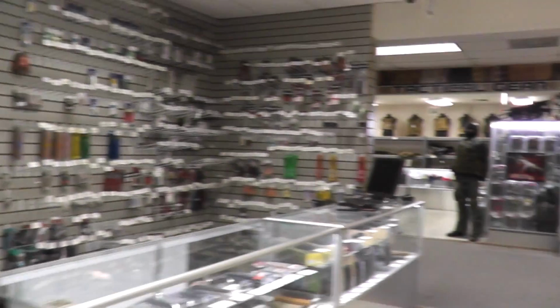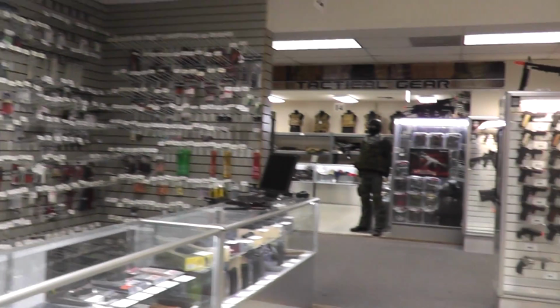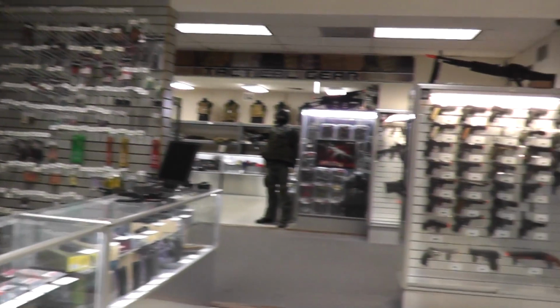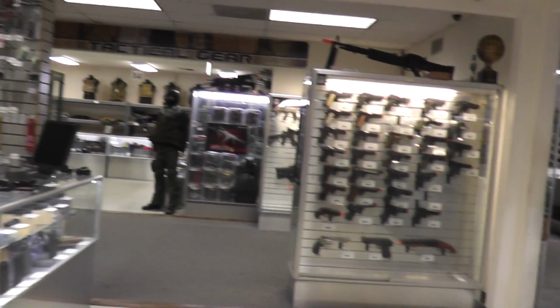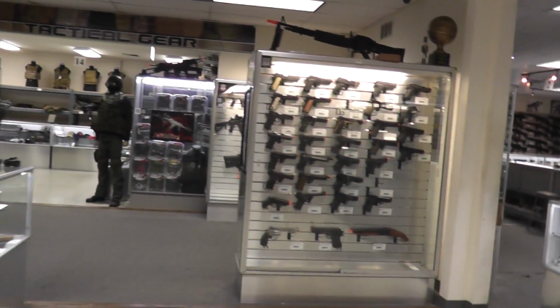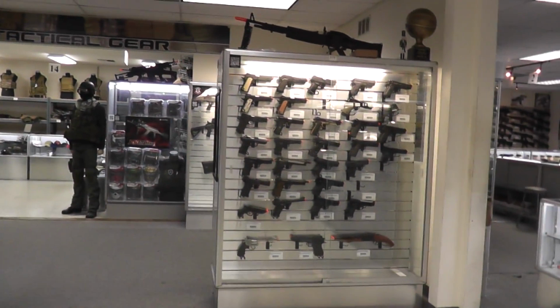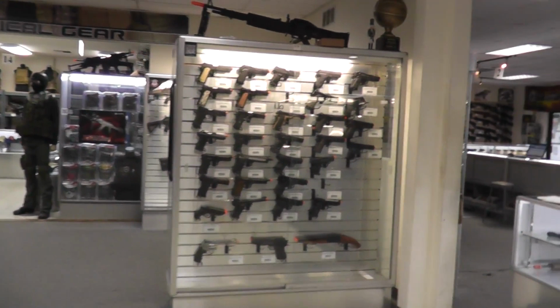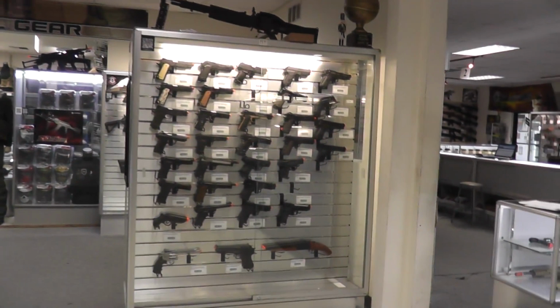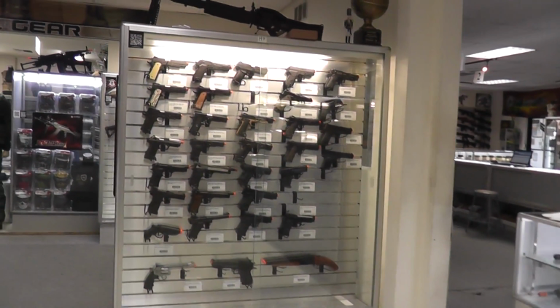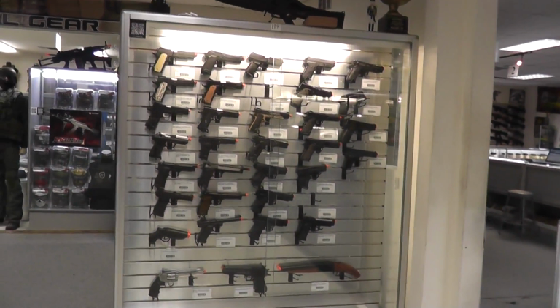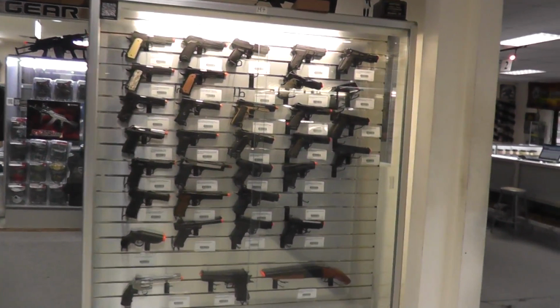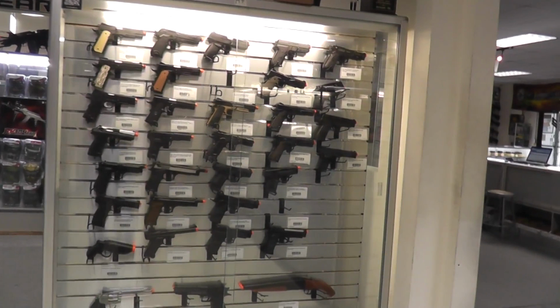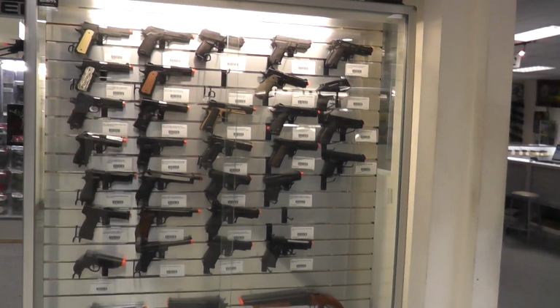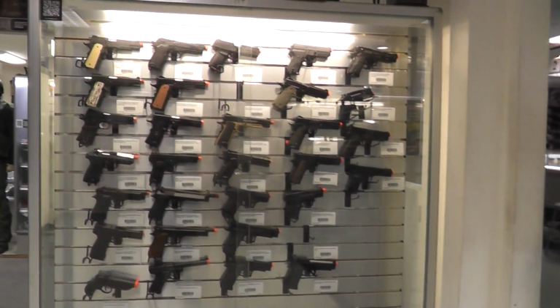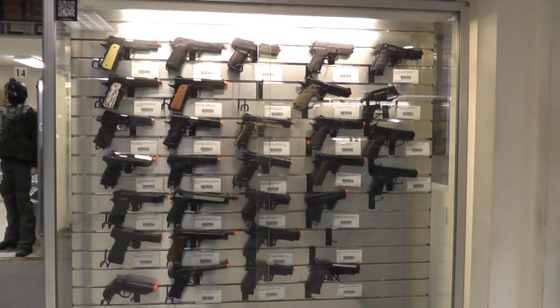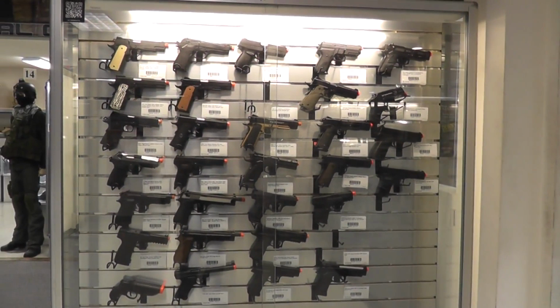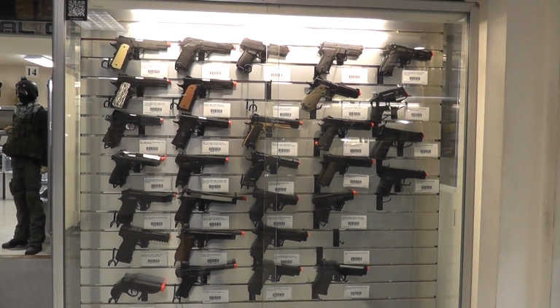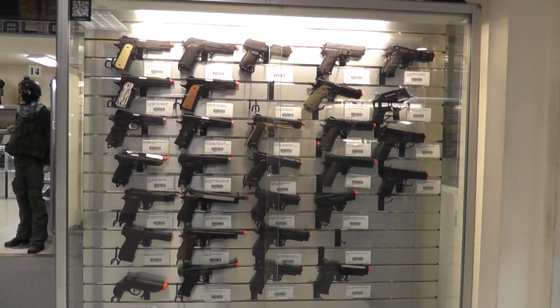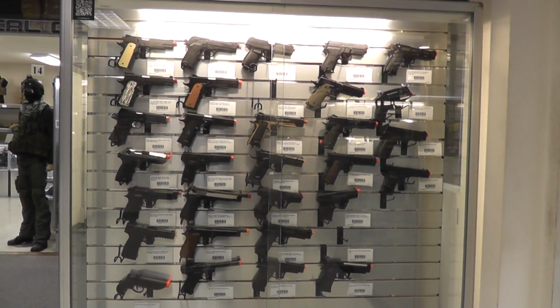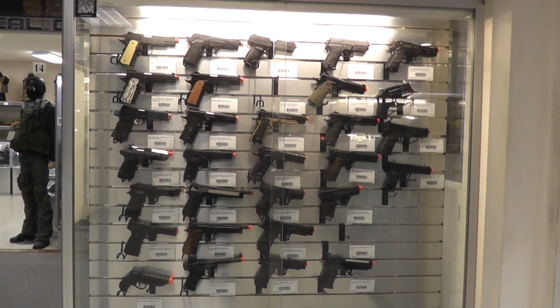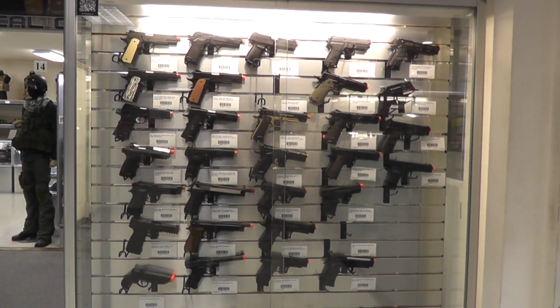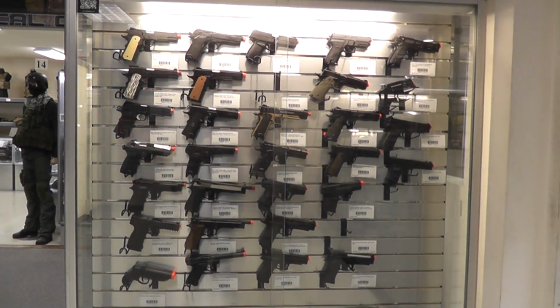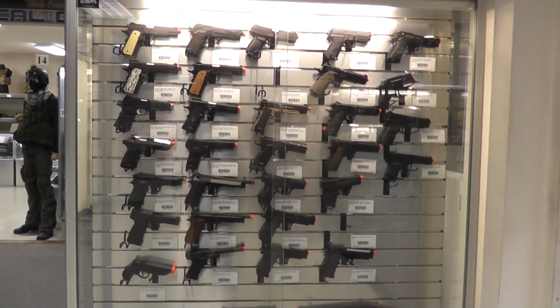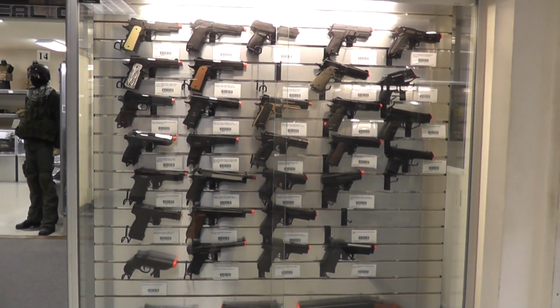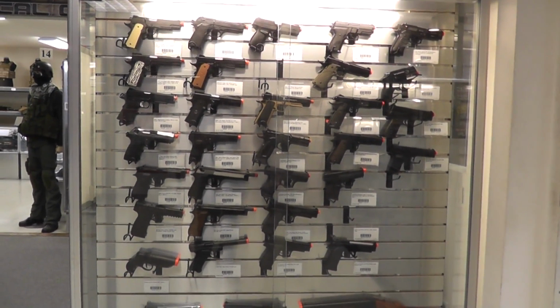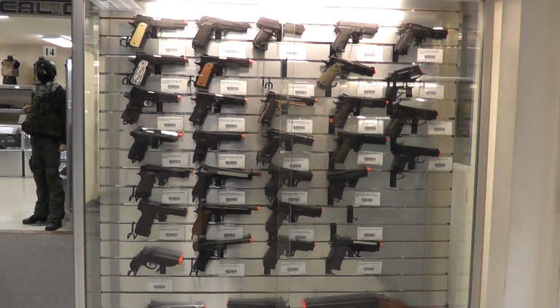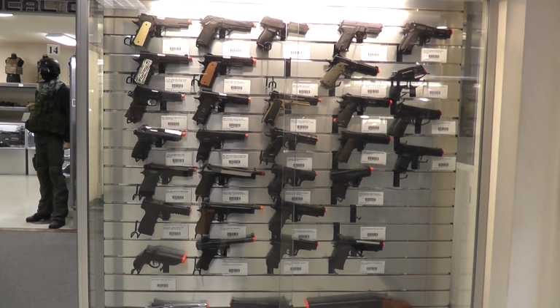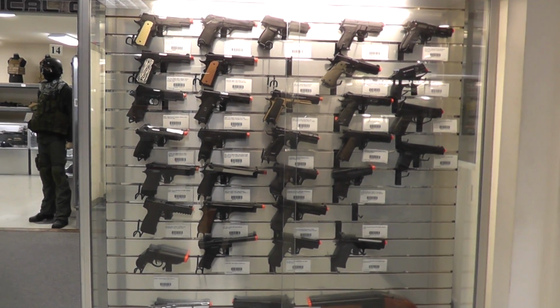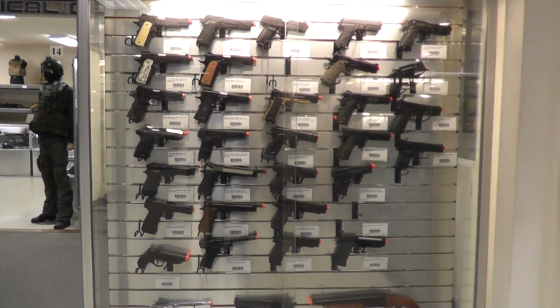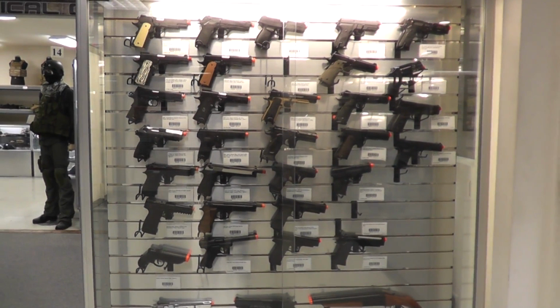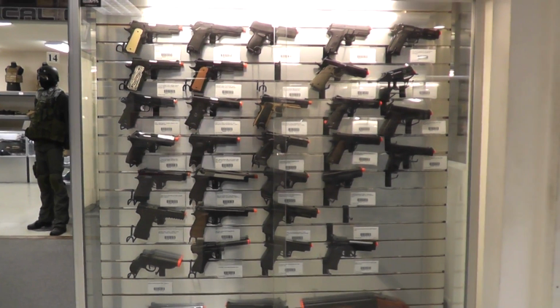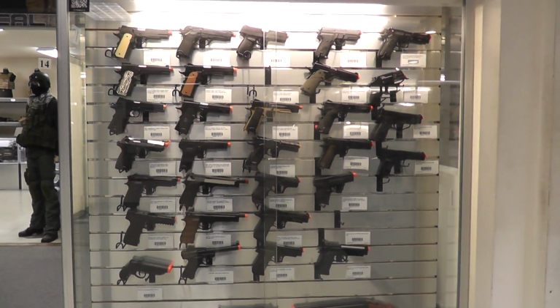The last thing I want to show you guys really quick is we have a brand new pistol case with a lot of different pistols. It goes from WE Tech pistols, KJW pistols, some CO2 pistols — just some of the cool stuff that's going on in the store.